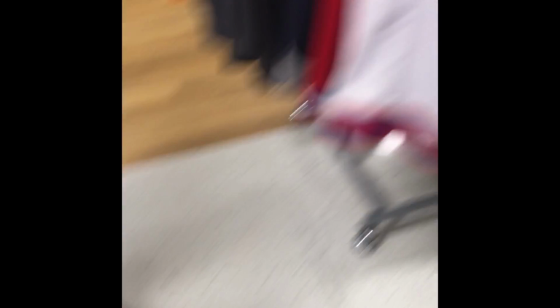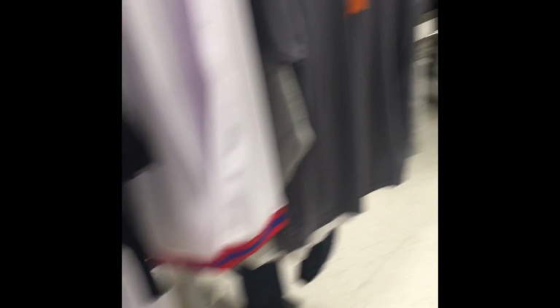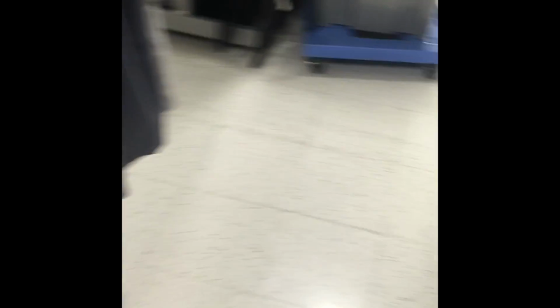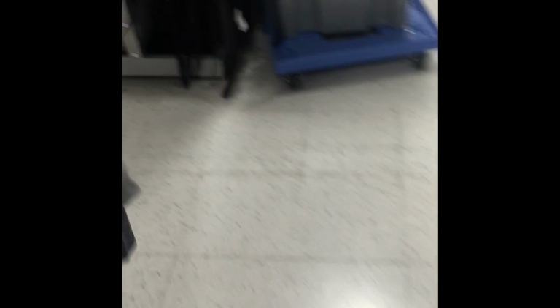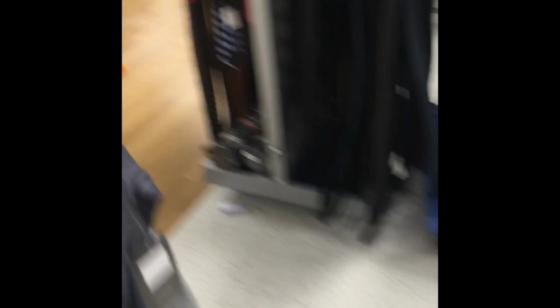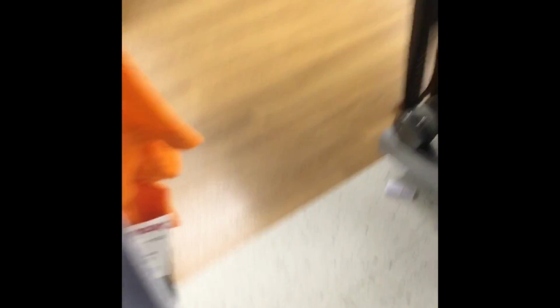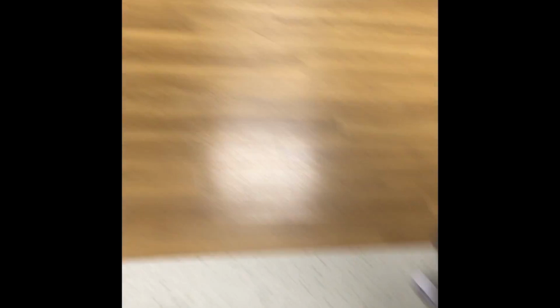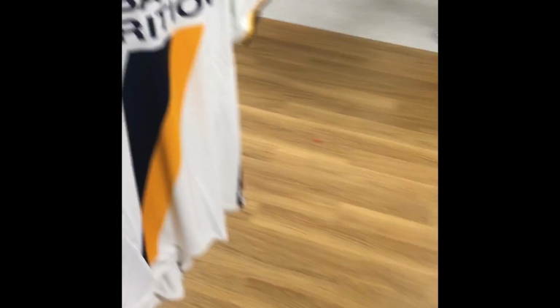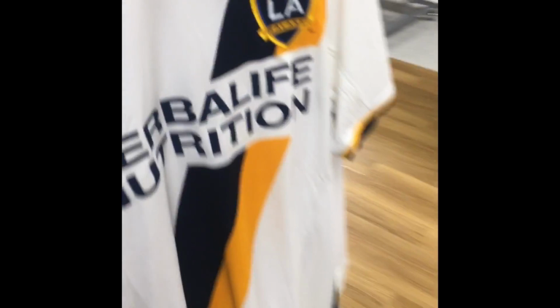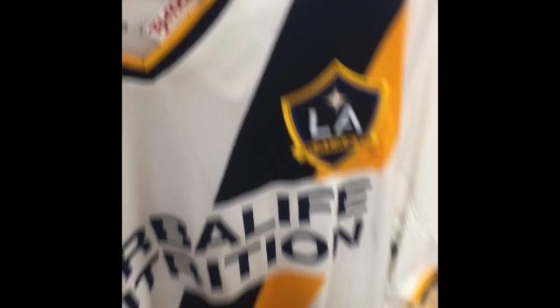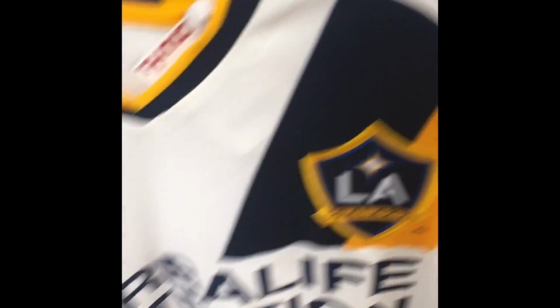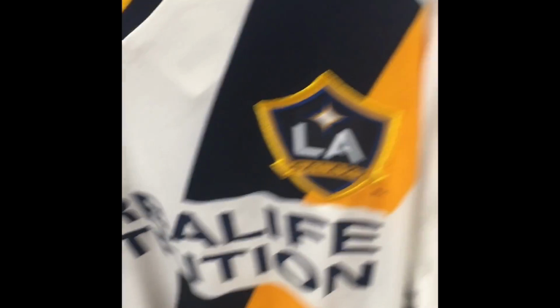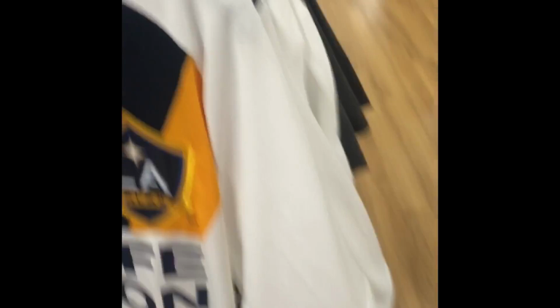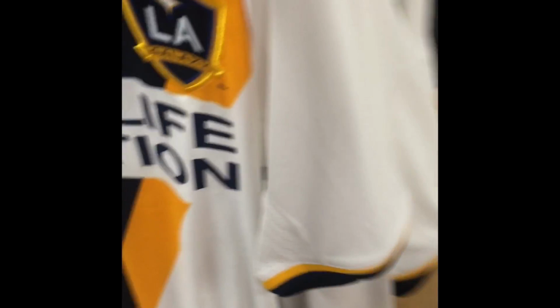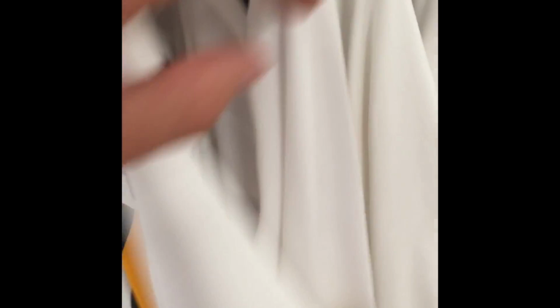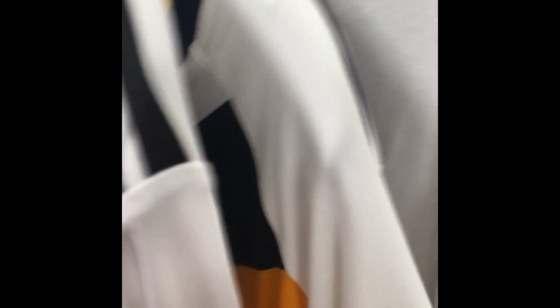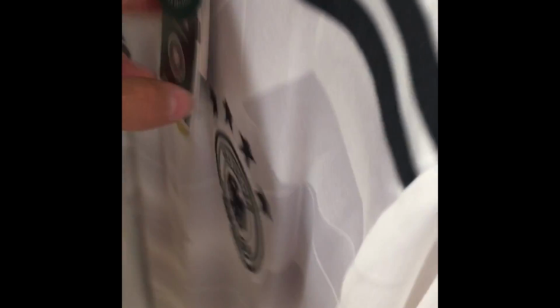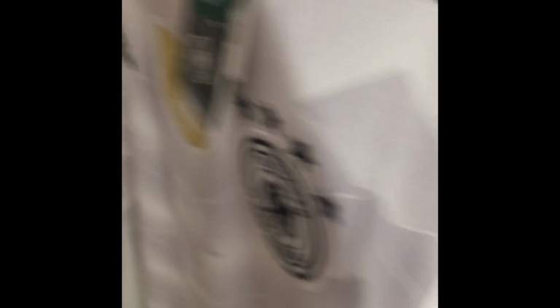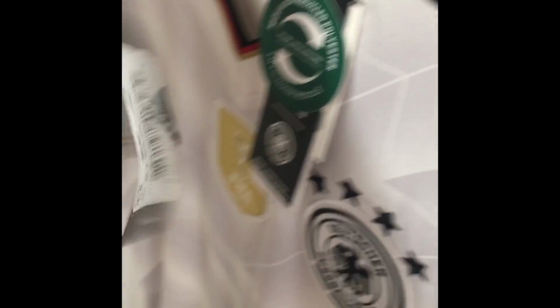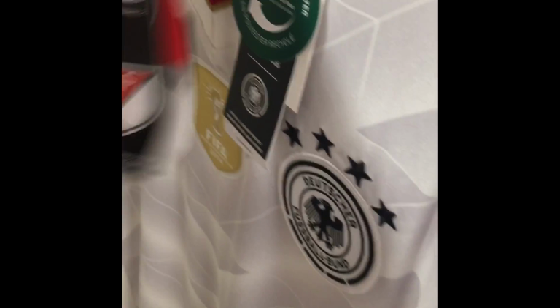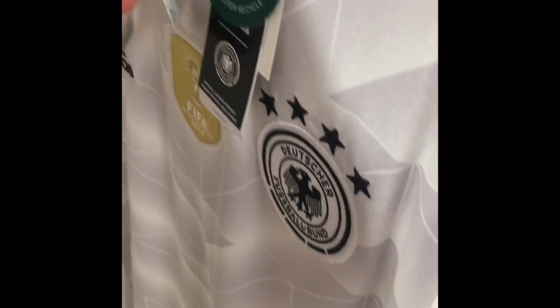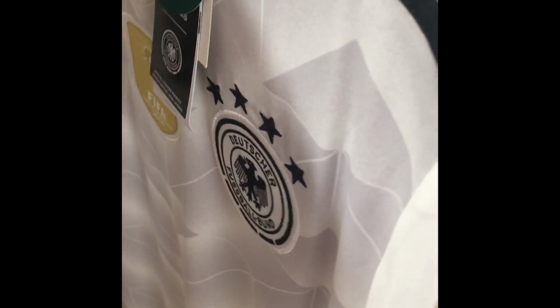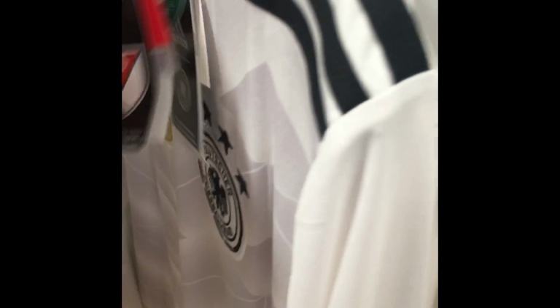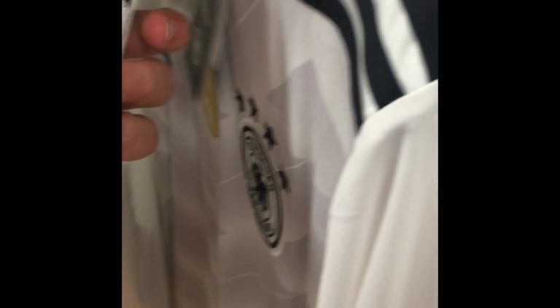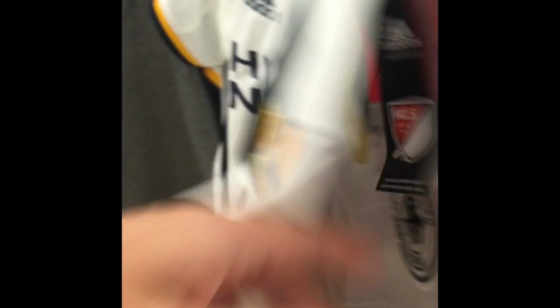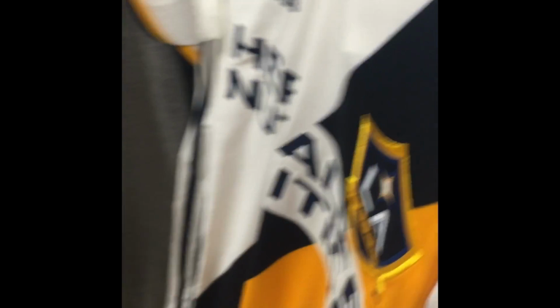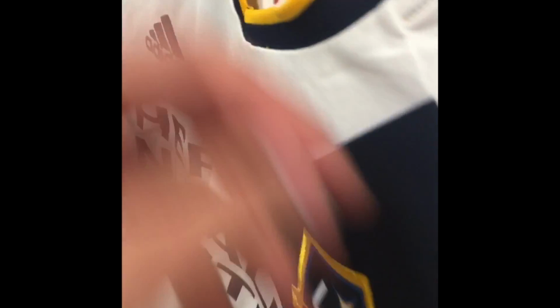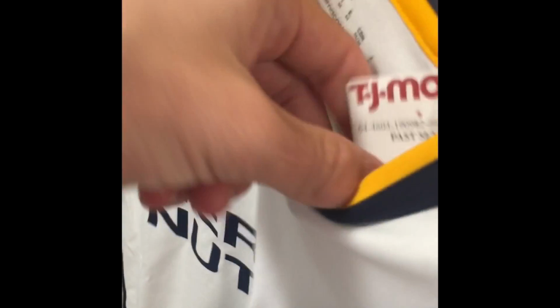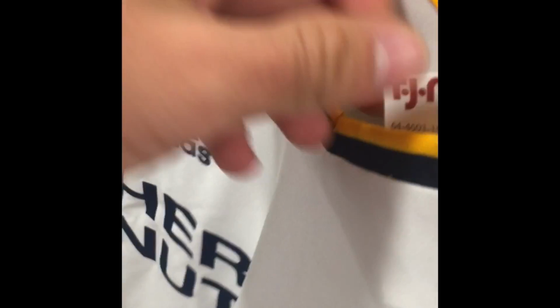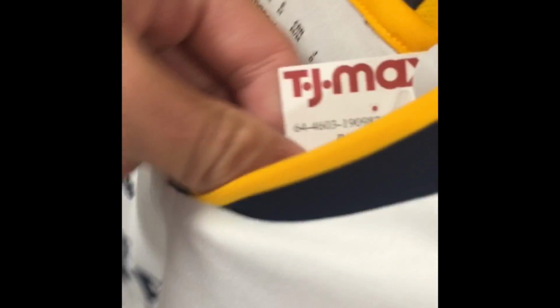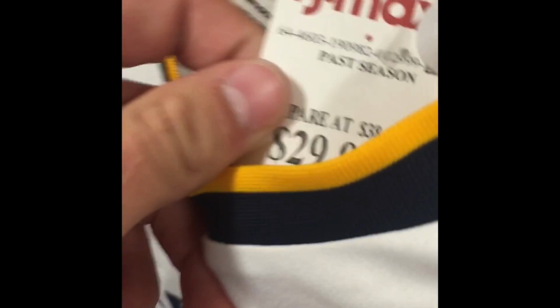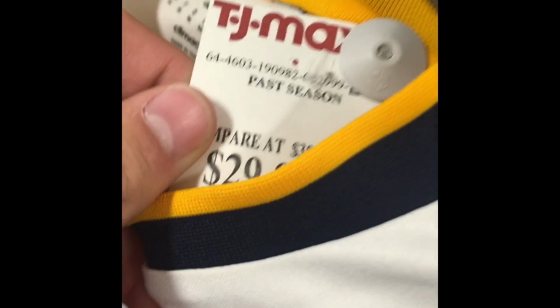Alright guys, I don't know if any of you have seen videos where people go out and find stuff cheap — like these jerseys I found at TJ Maxx and Ross. I couldn't find anything else but I thought it was pretty cool and wanted to show you guys.